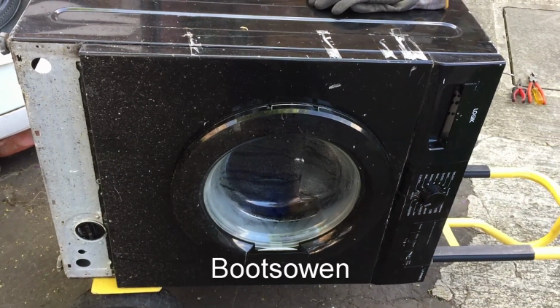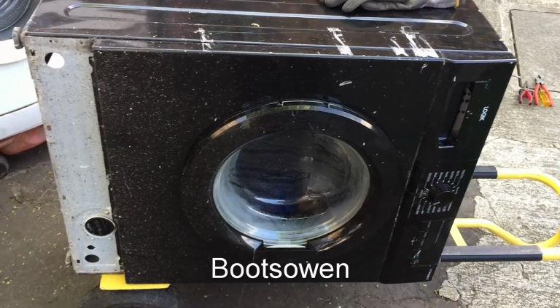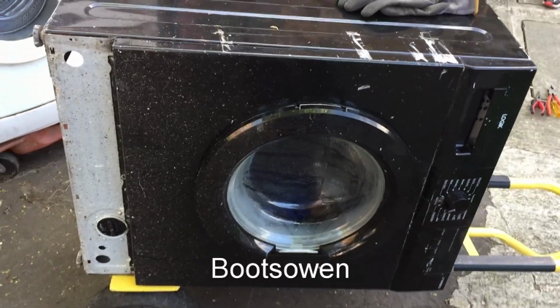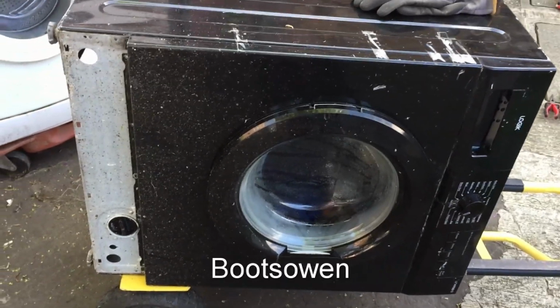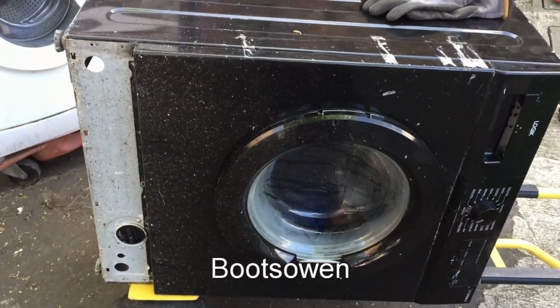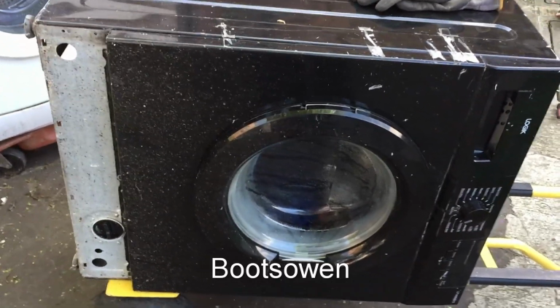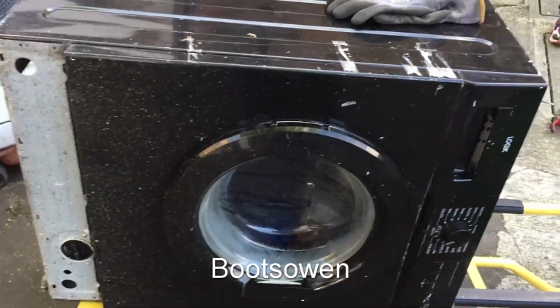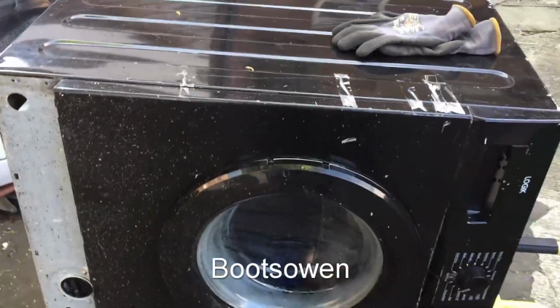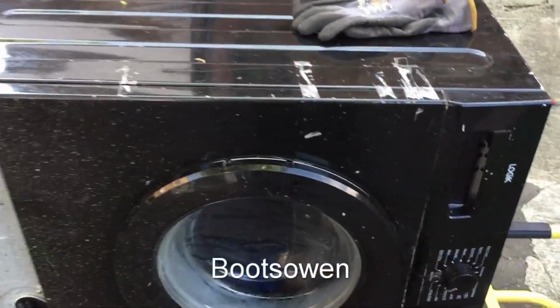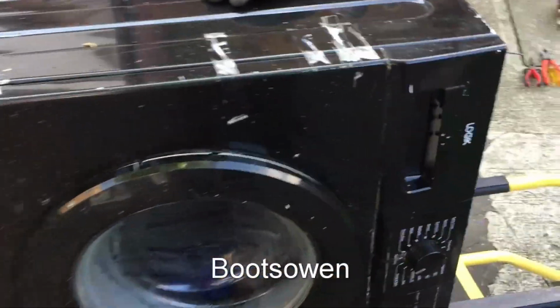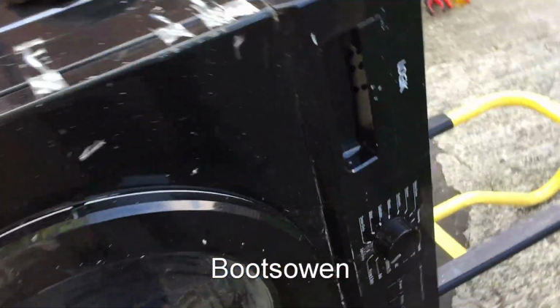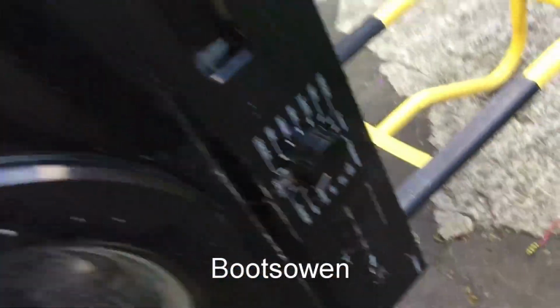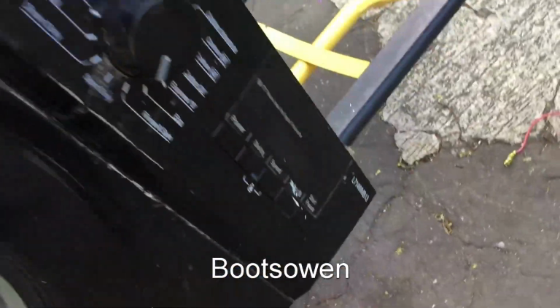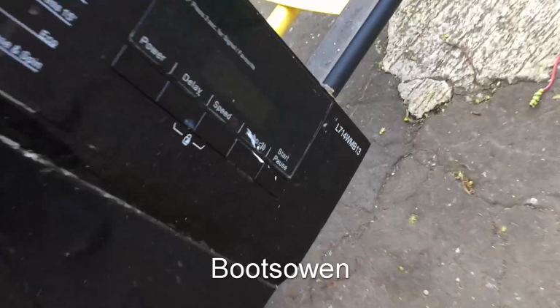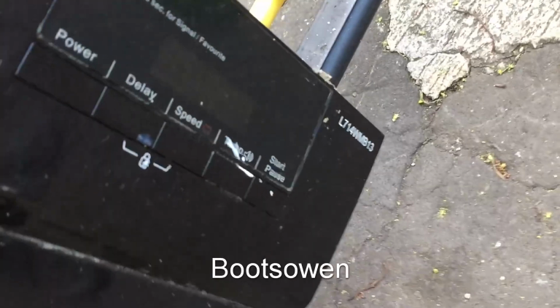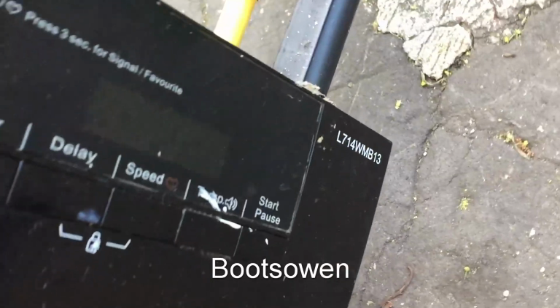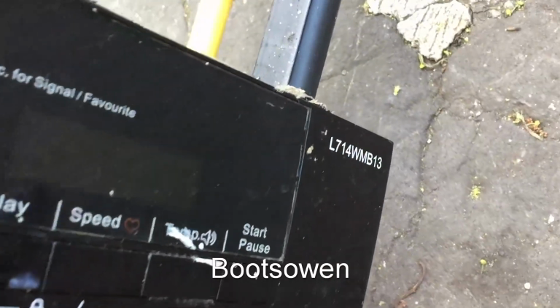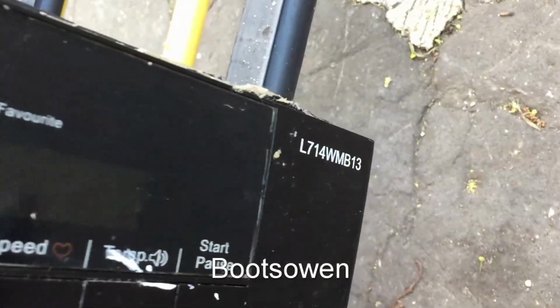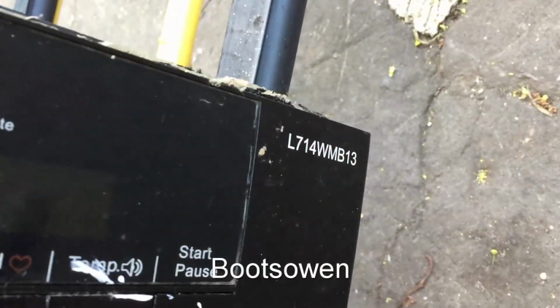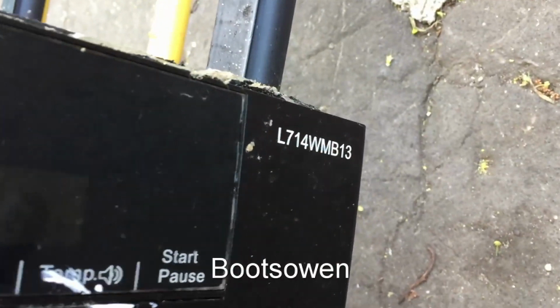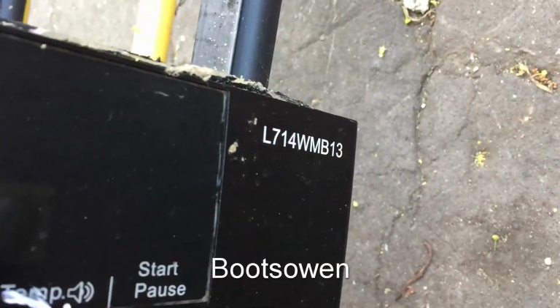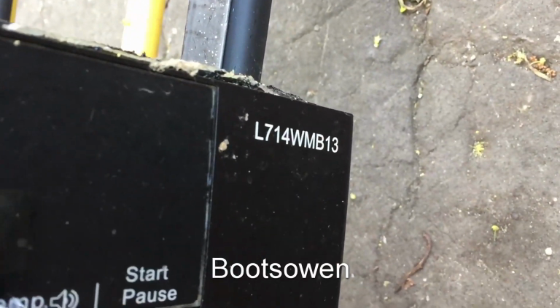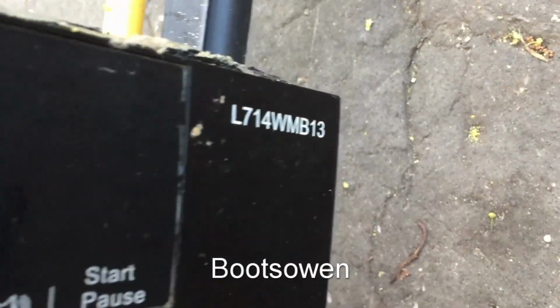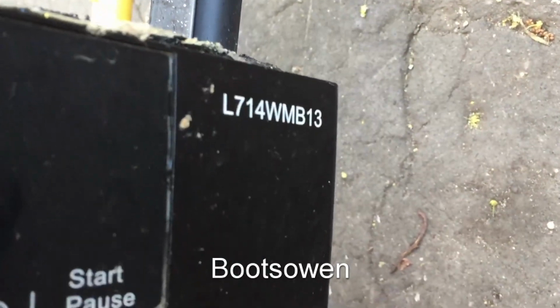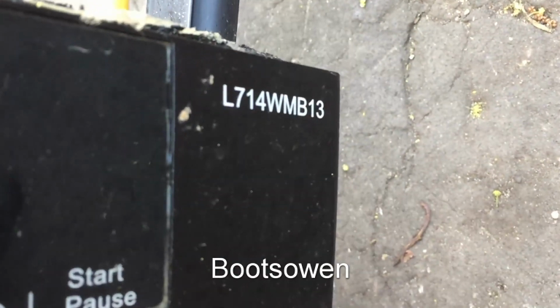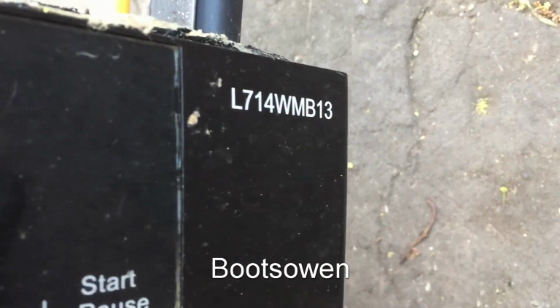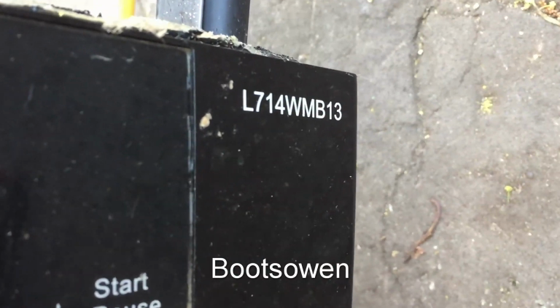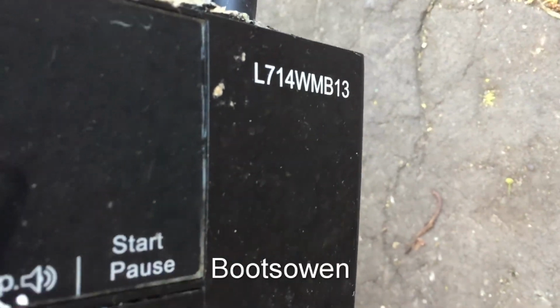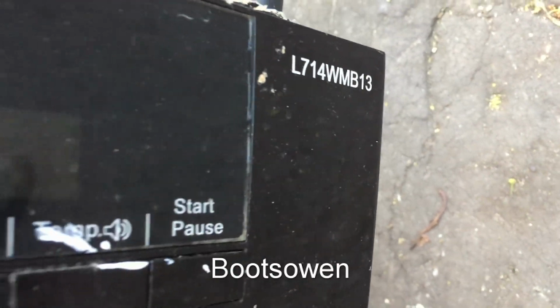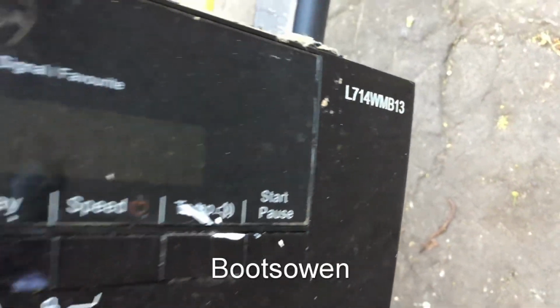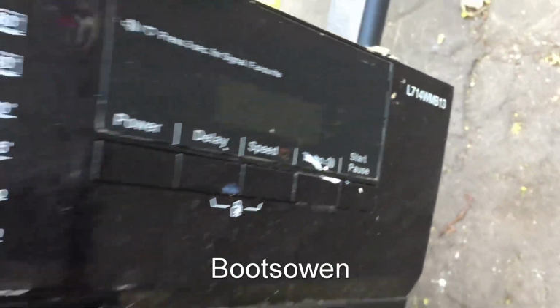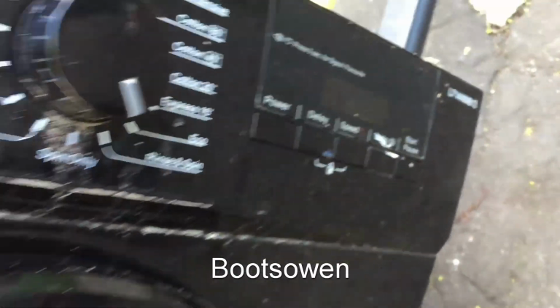Hey there, it's Boots Owen here. This is my Black Logic washing machine — it's an L714WMB13 washing machine.